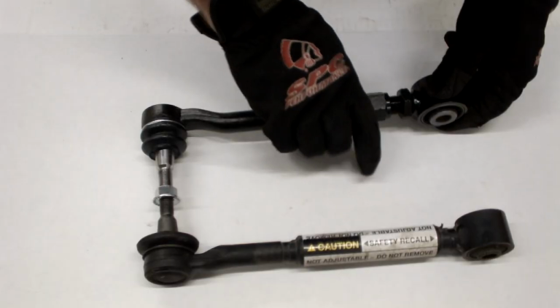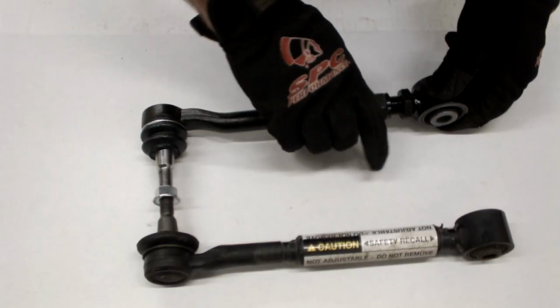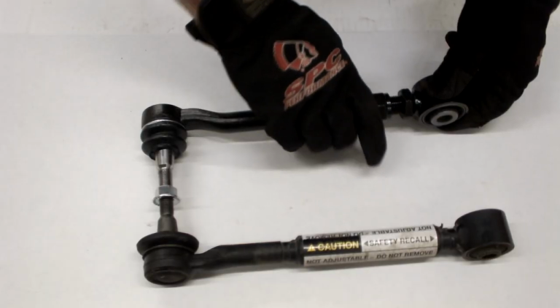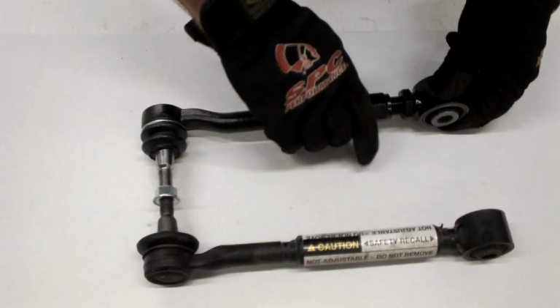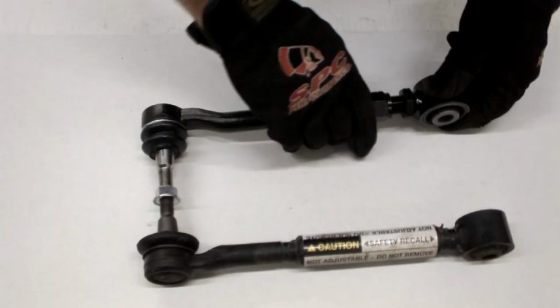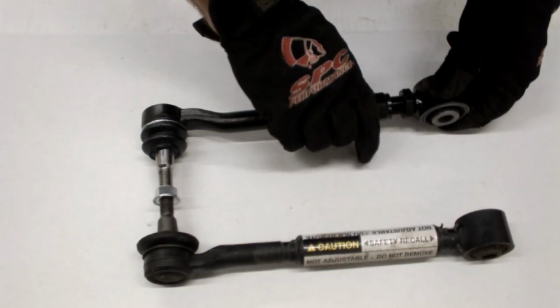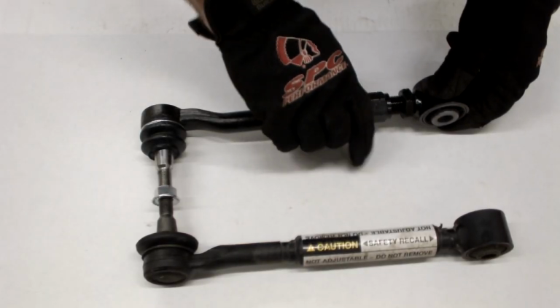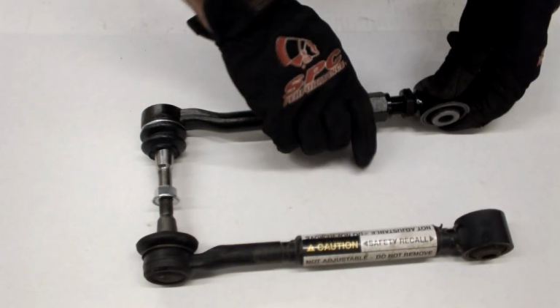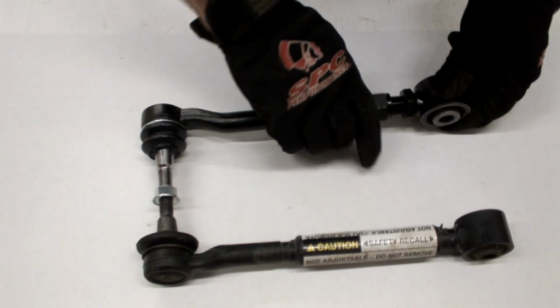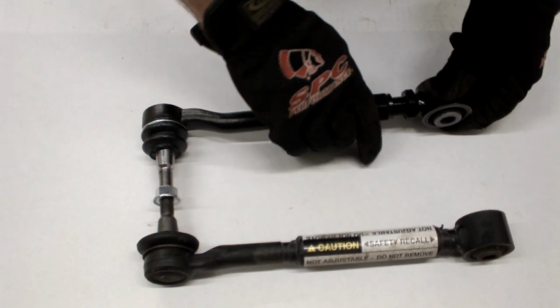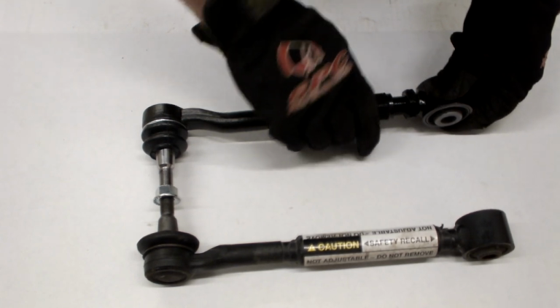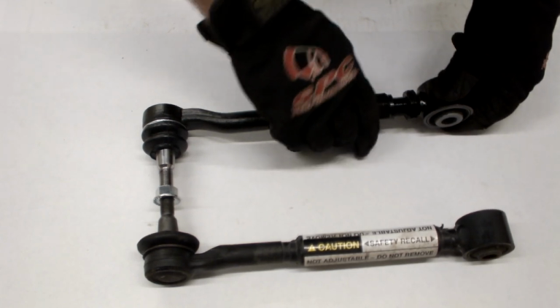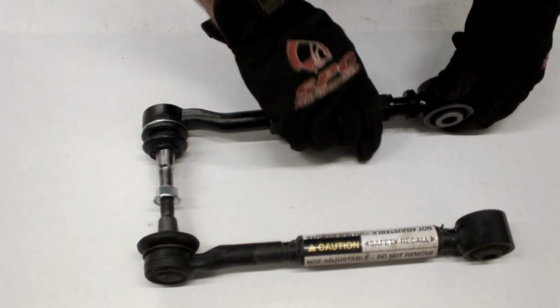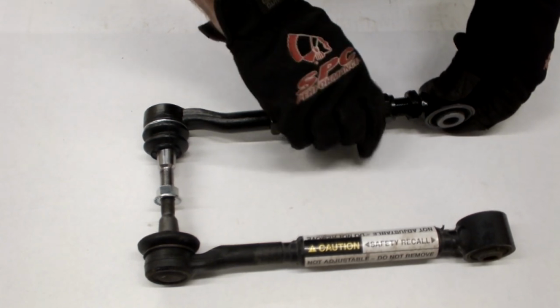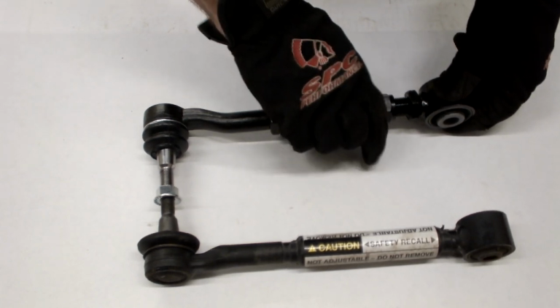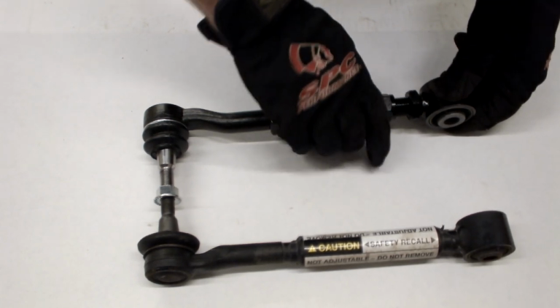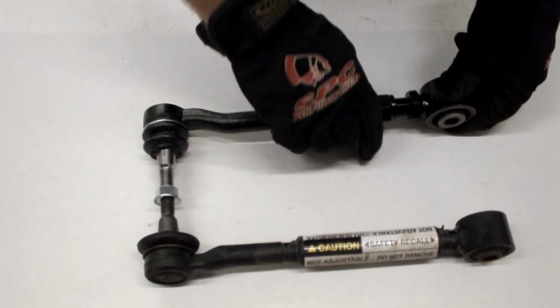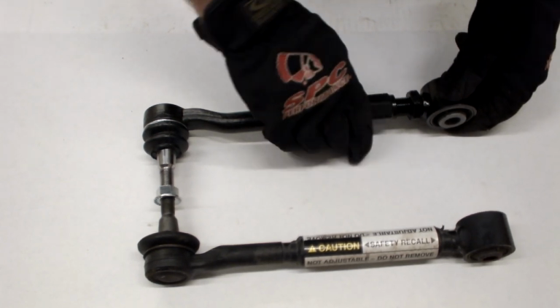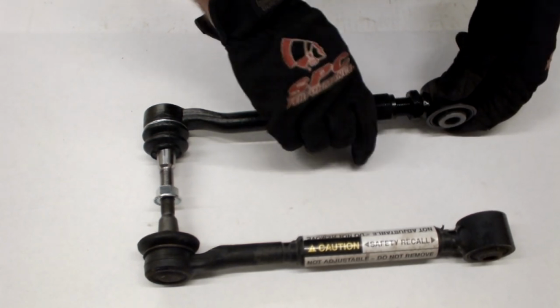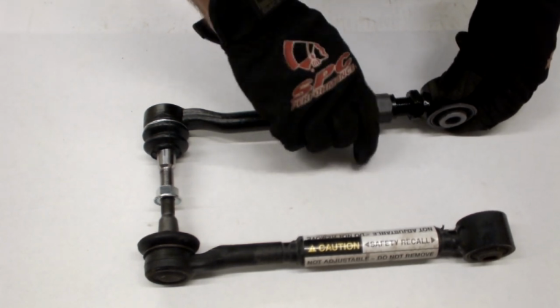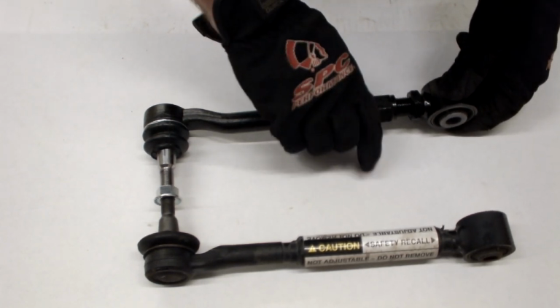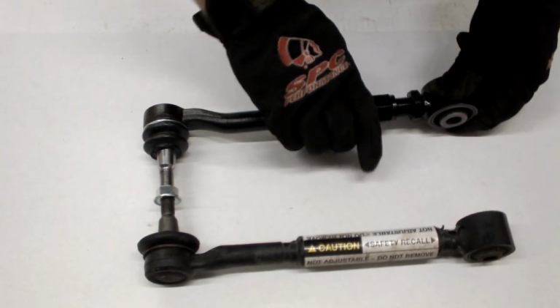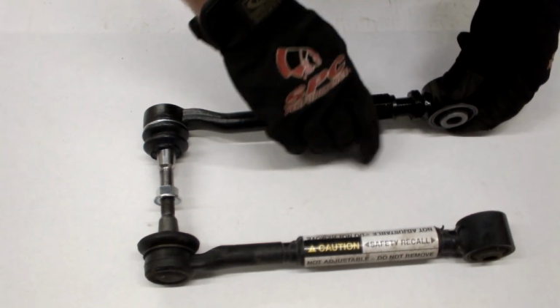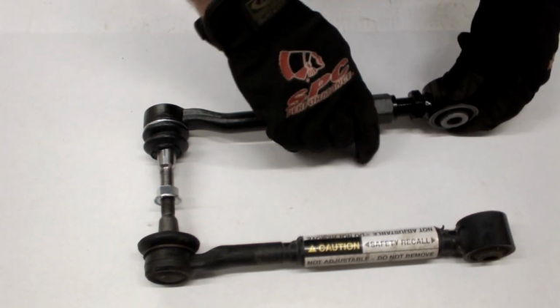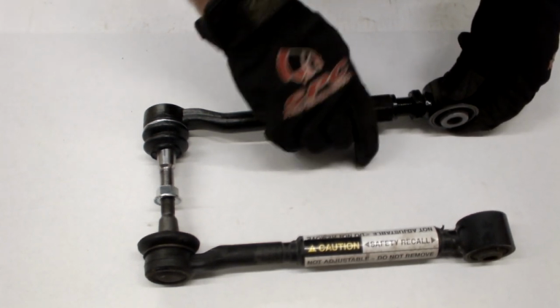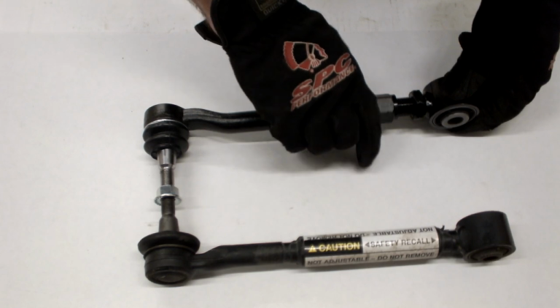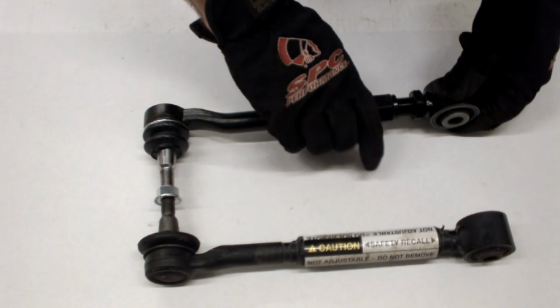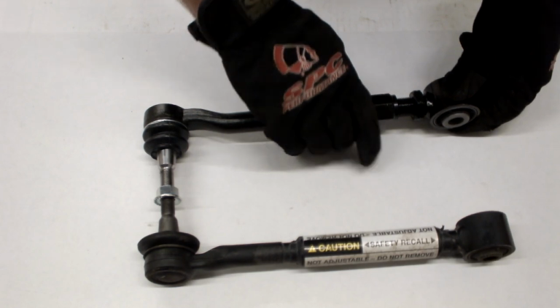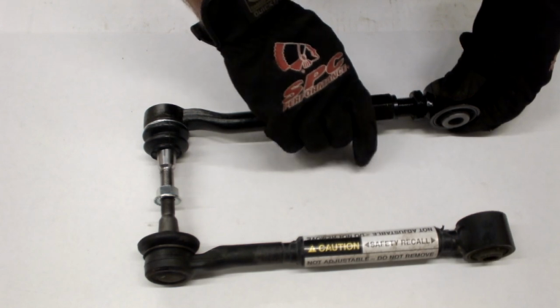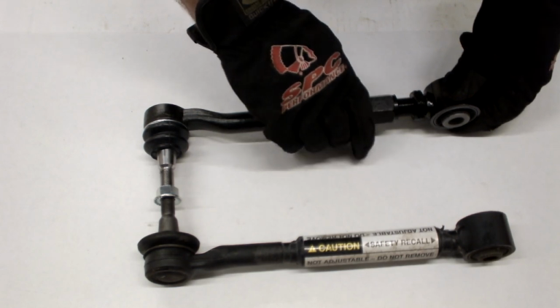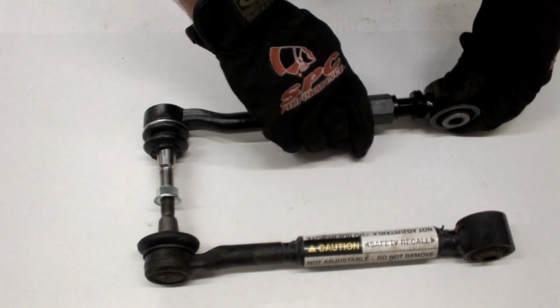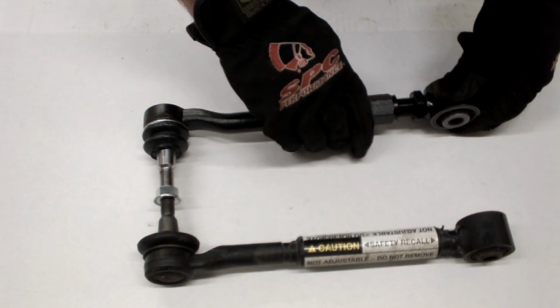Adjust SPC's arm to approximately the same length as the OE arm. Ensure the adjustable arm has equal thread showing on either side of the hex adjuster.